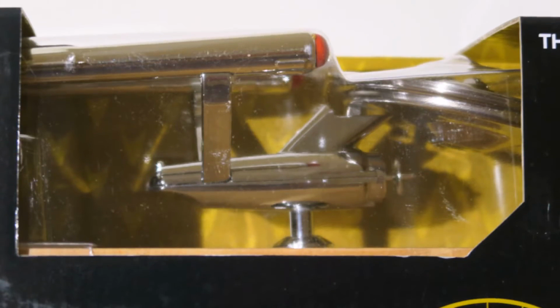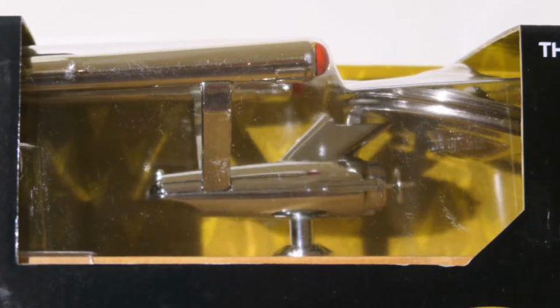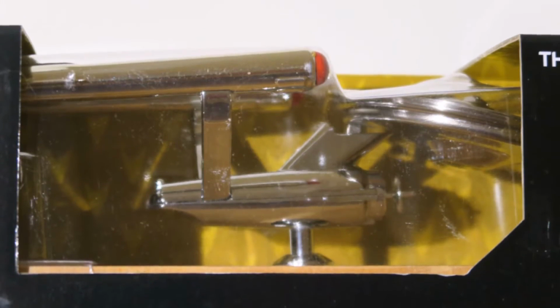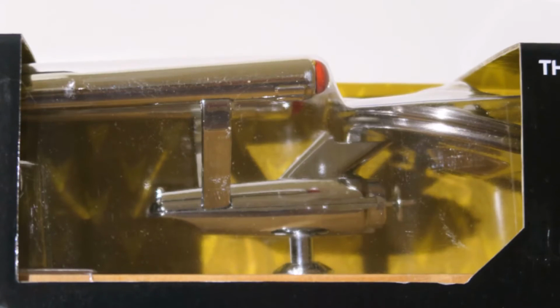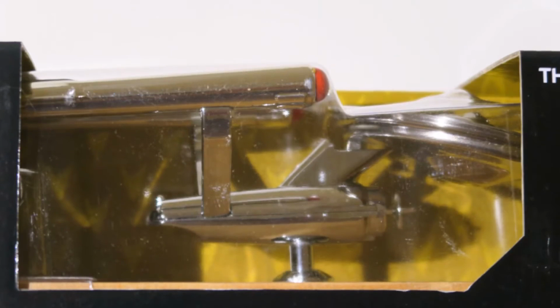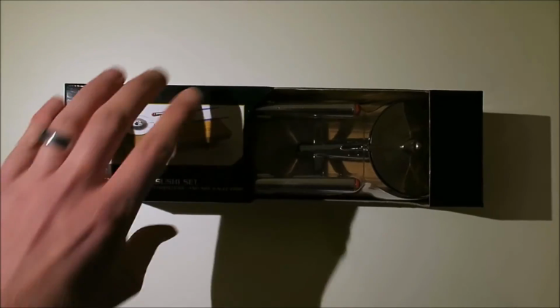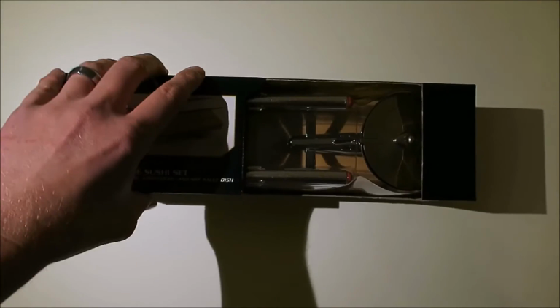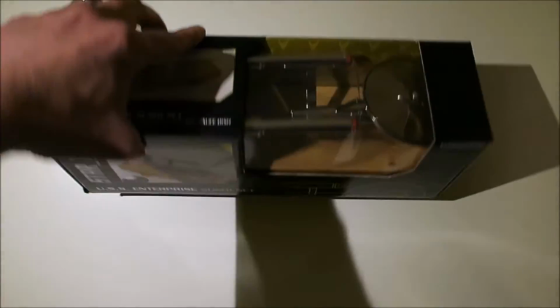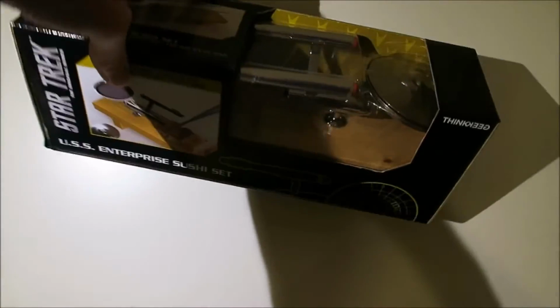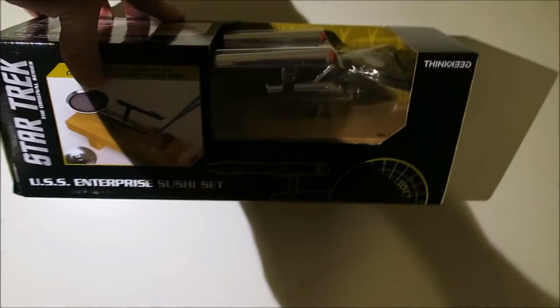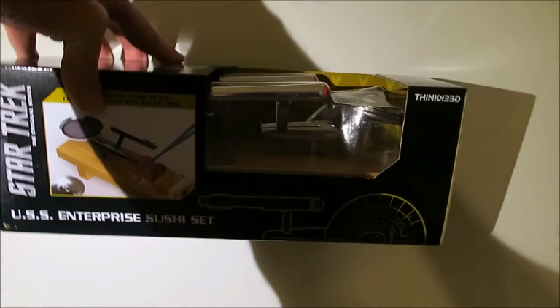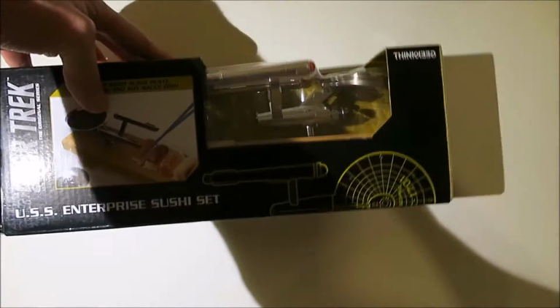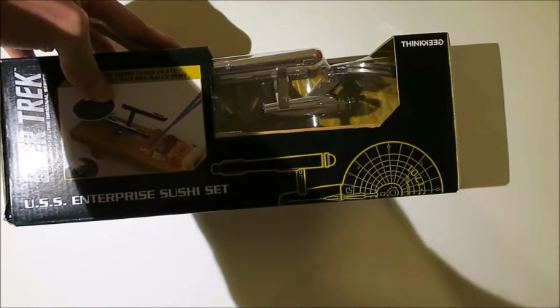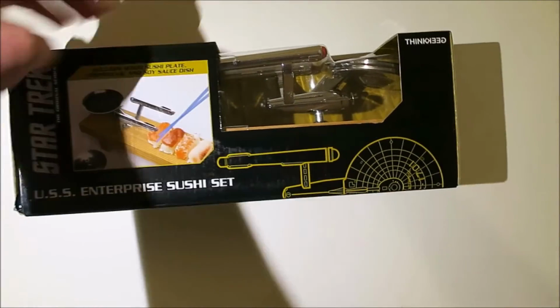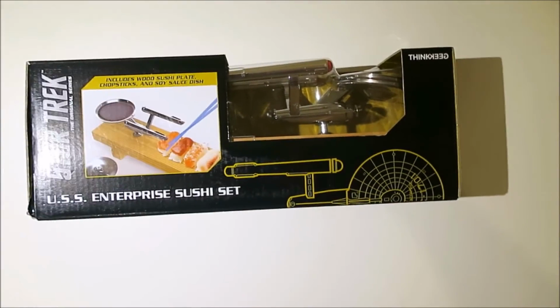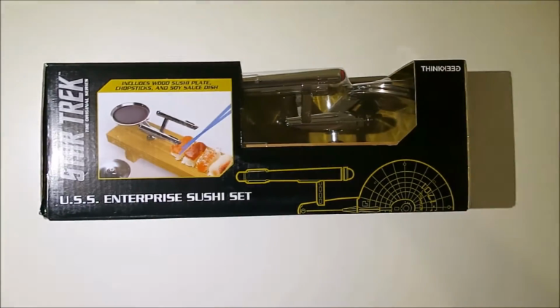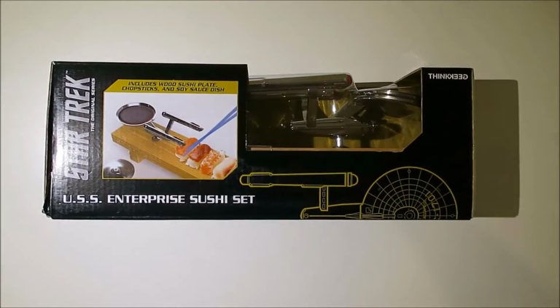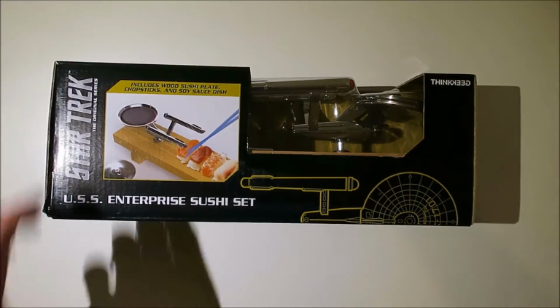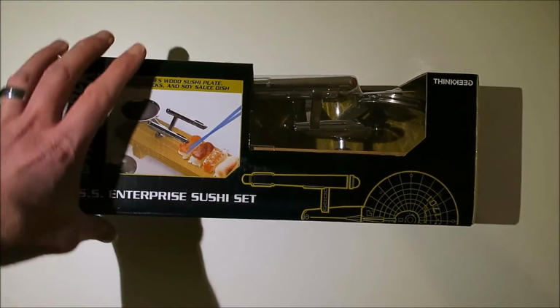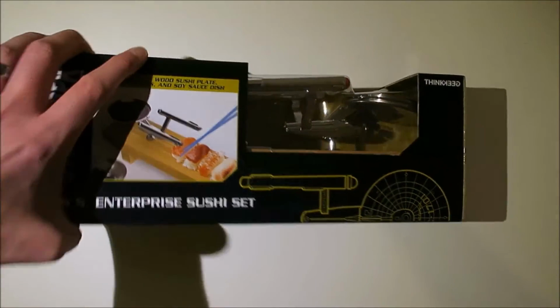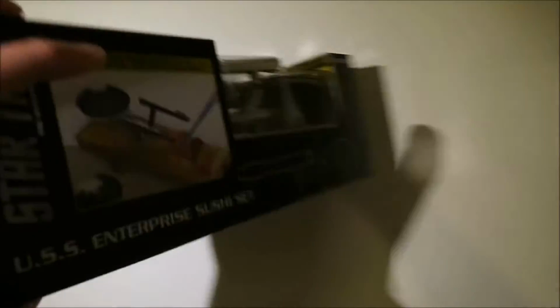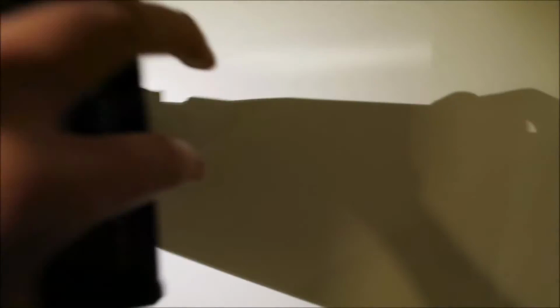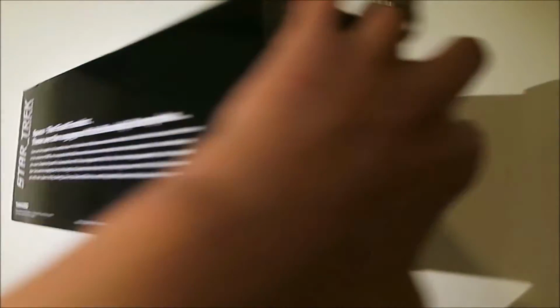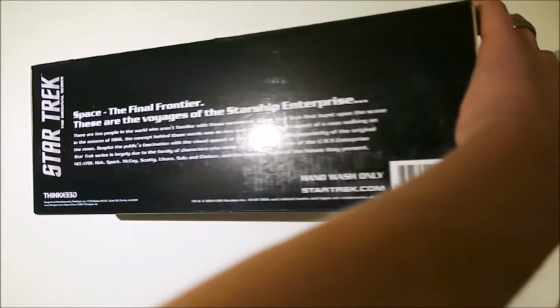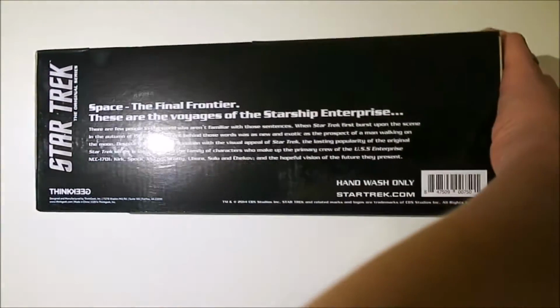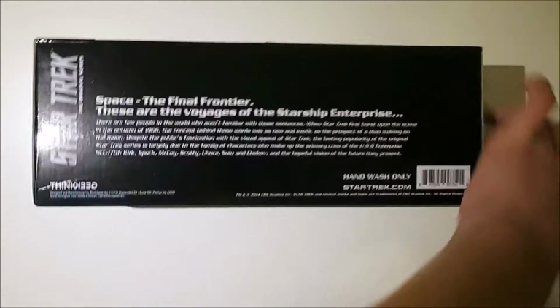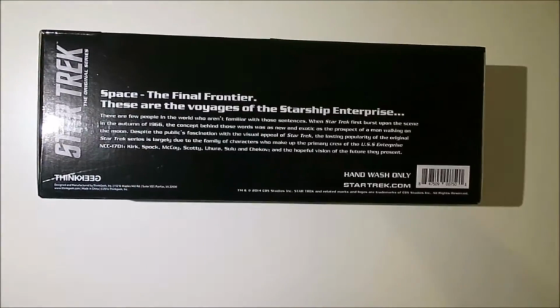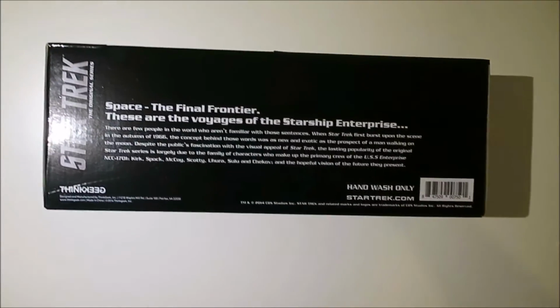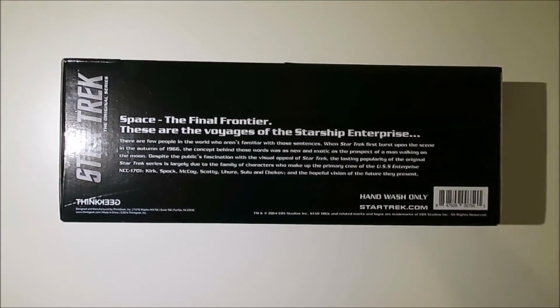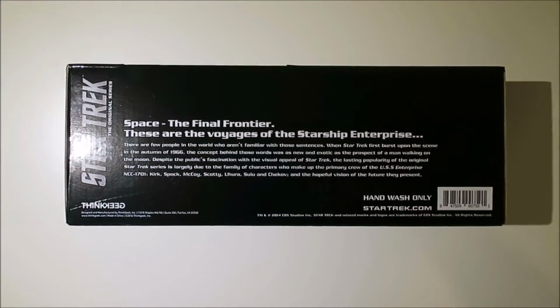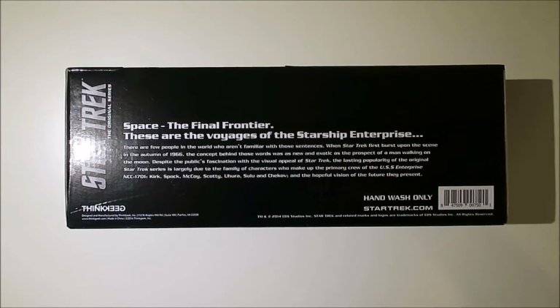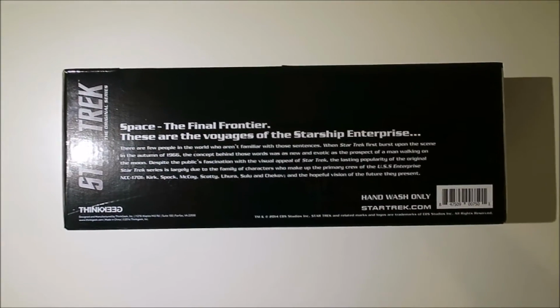It's always been the case that there is very little in the way of merchandise when it comes to Star Trek, especially when compared to the piles of Star Wars stuff, which has always been readily available.